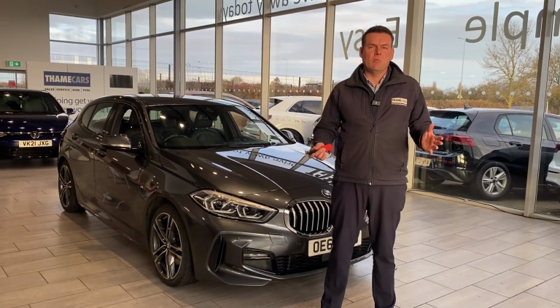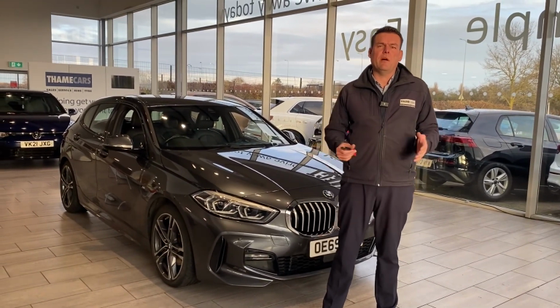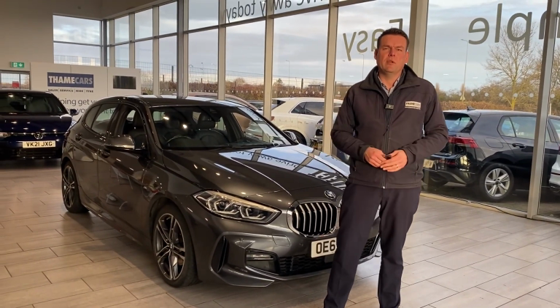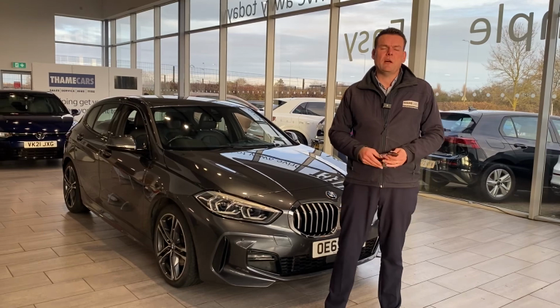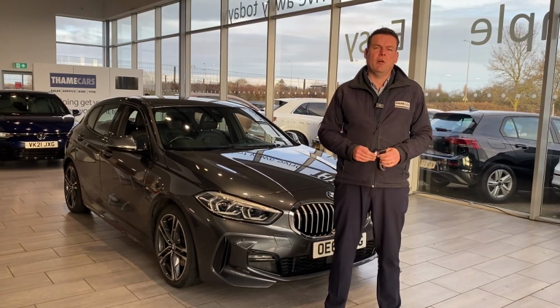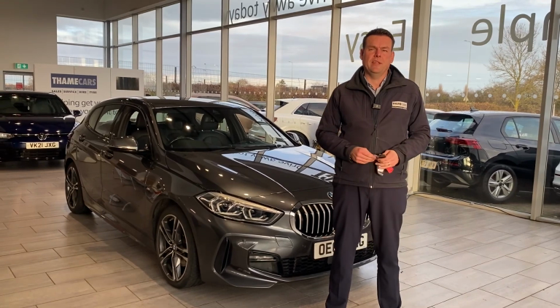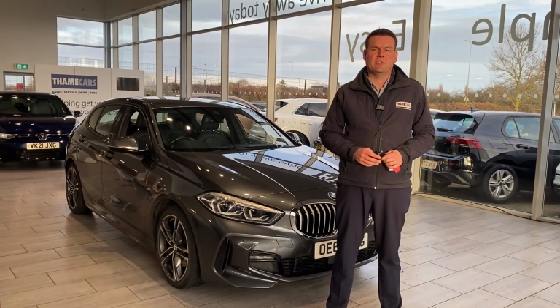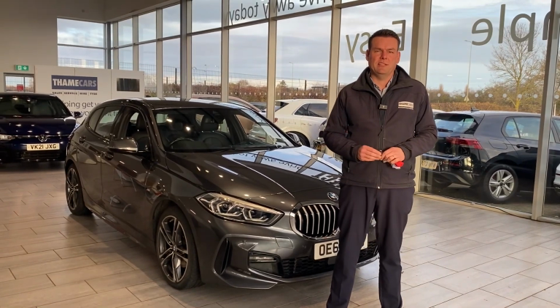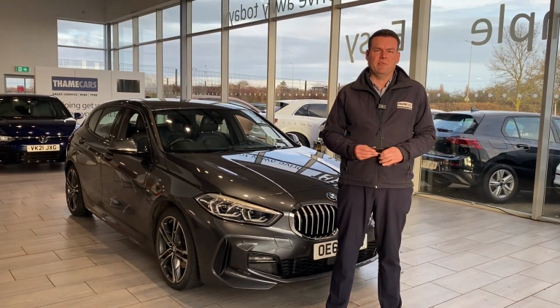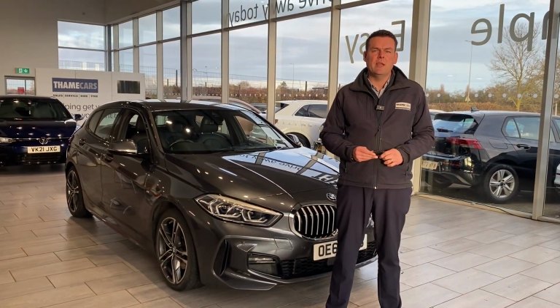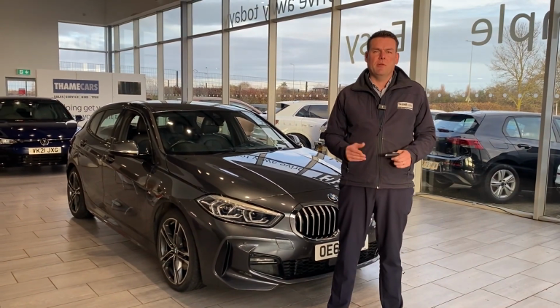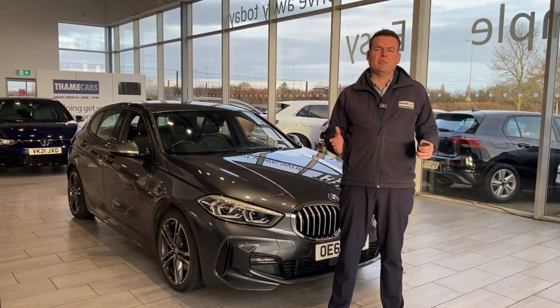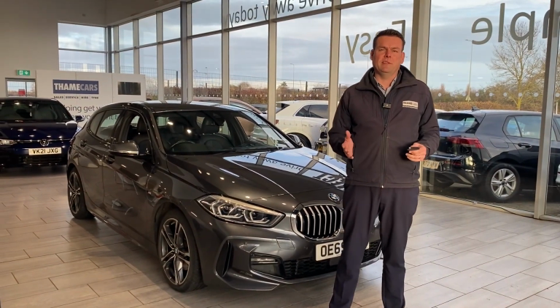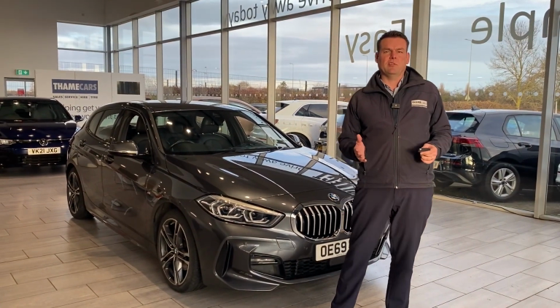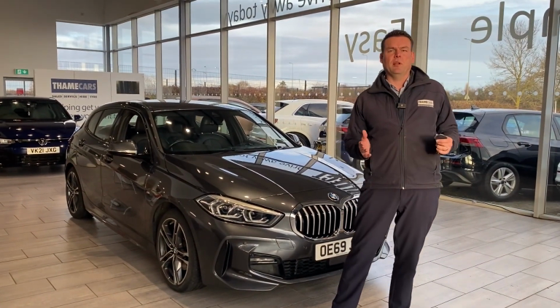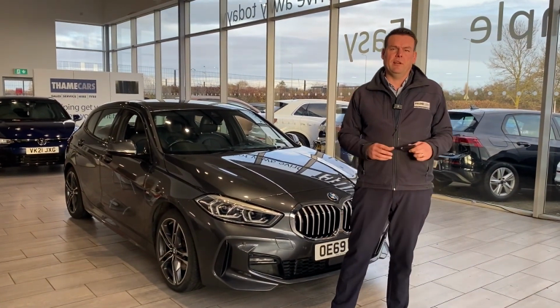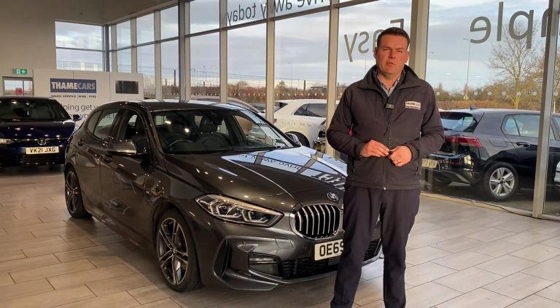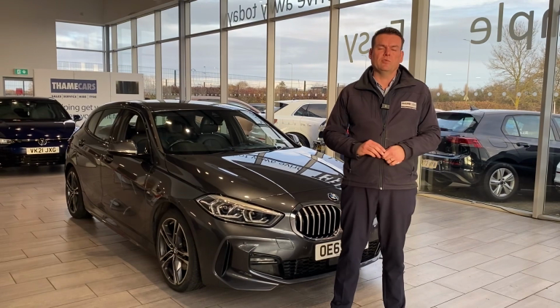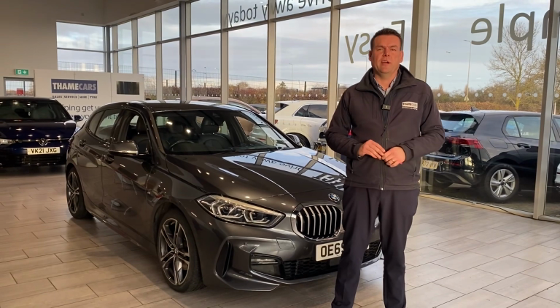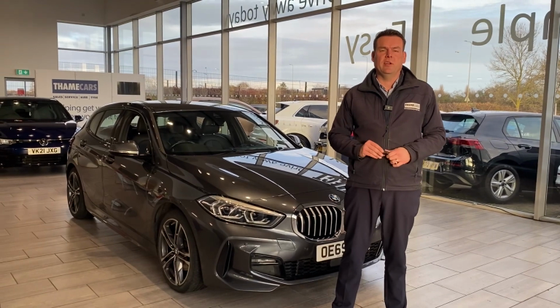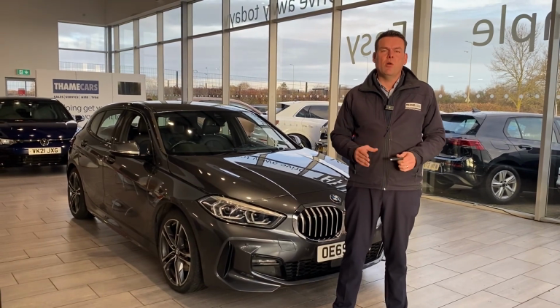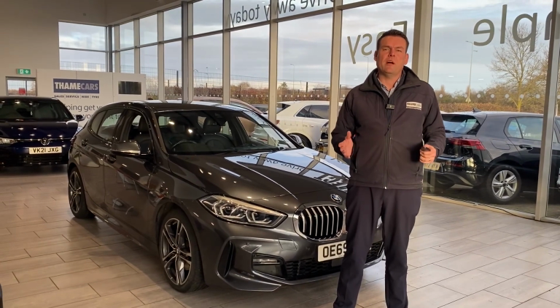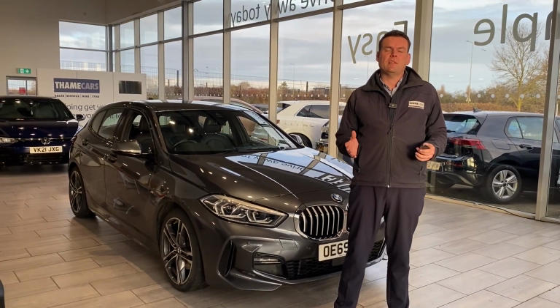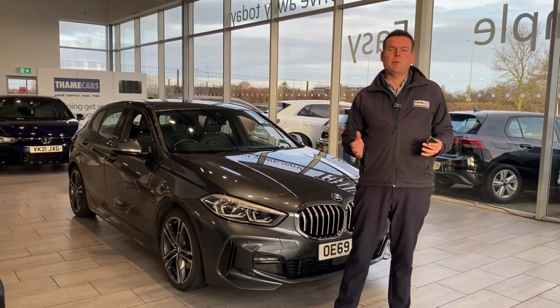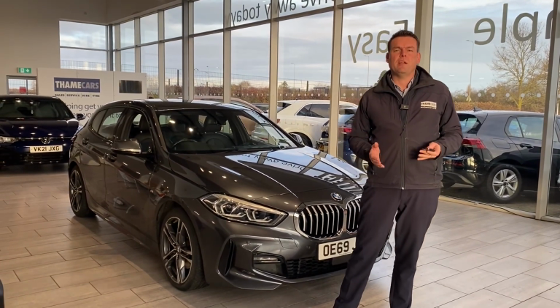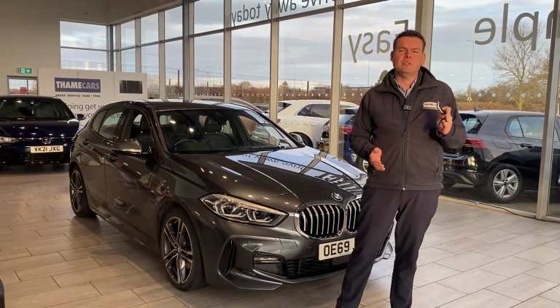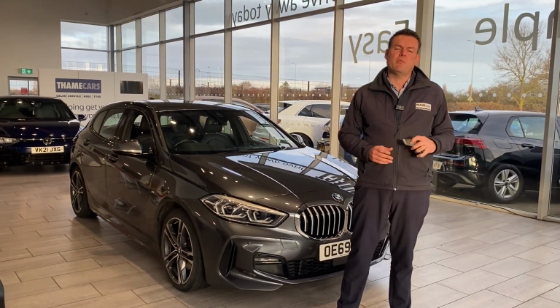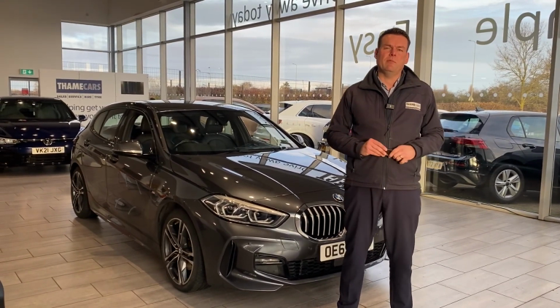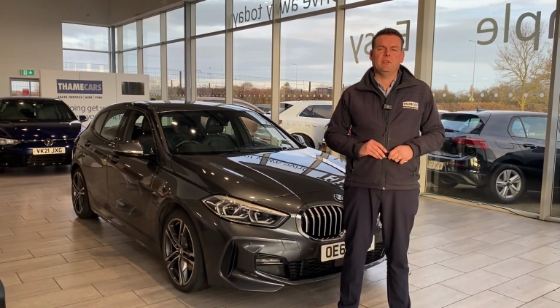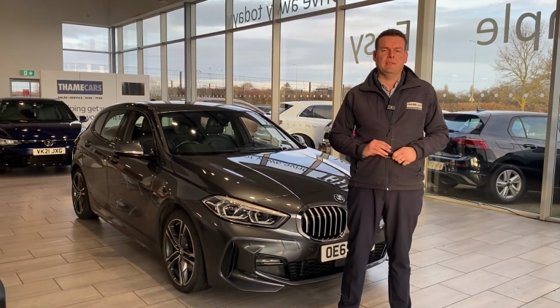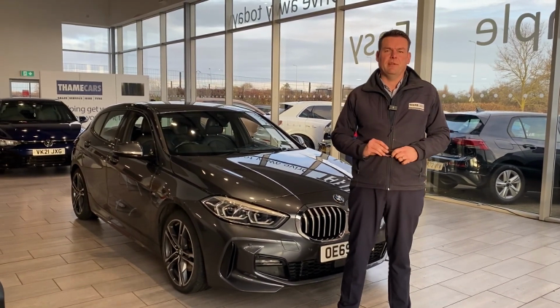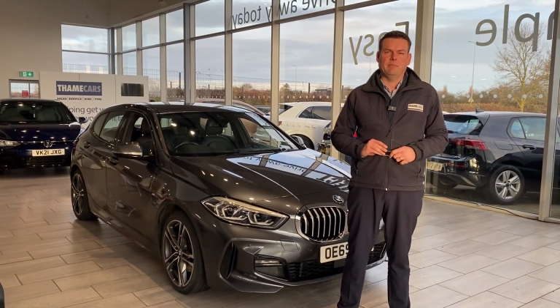Well, we are your used car dealer of the year for 2023. We're five star rated on Trustpilot, highly rated on Autotrader too. All of our cars are fully prepared, ready to drive away with two keys the very same day.